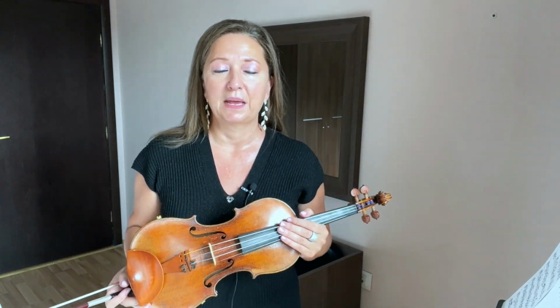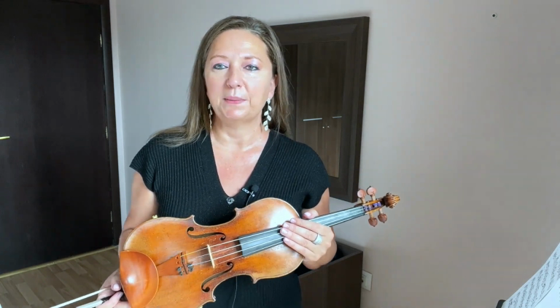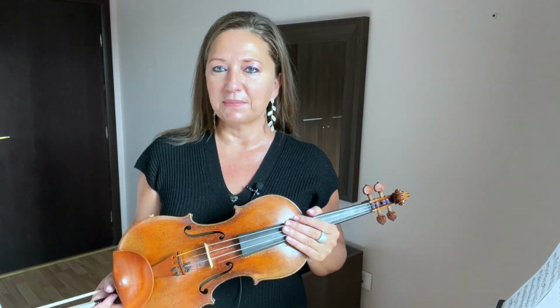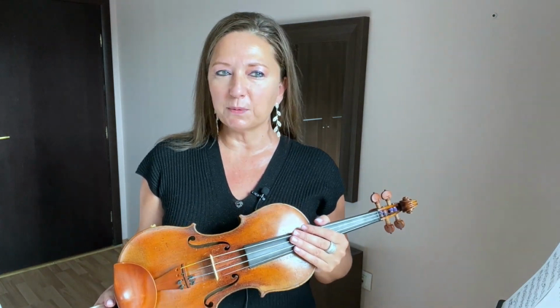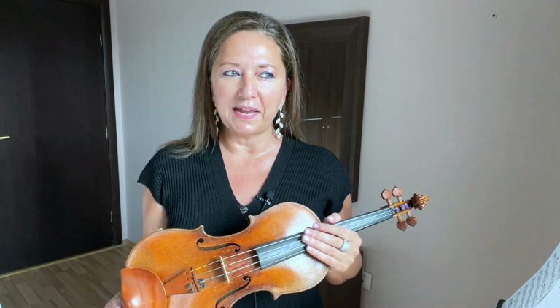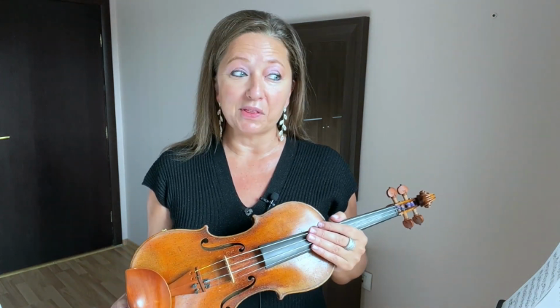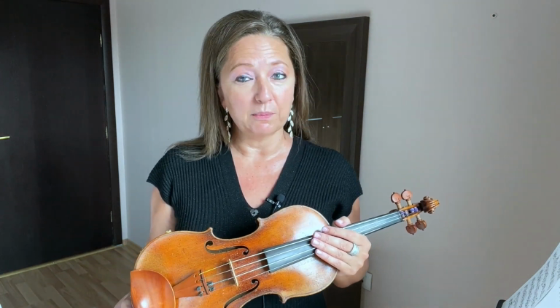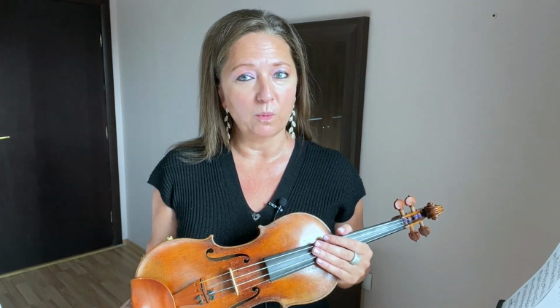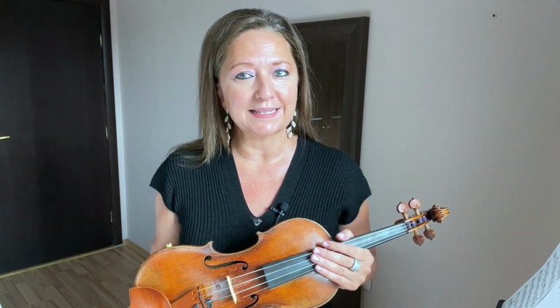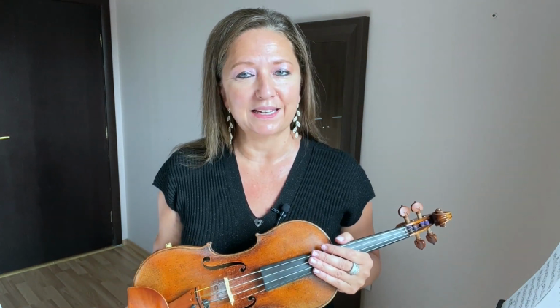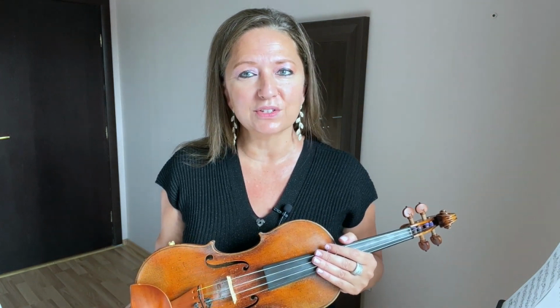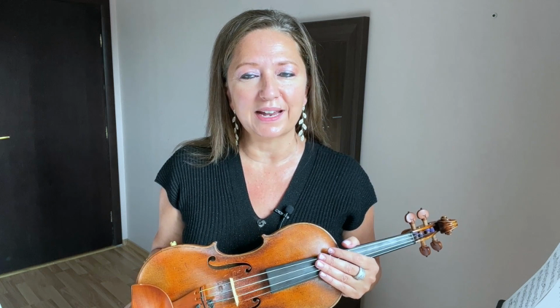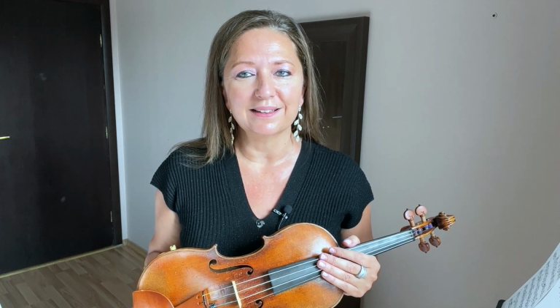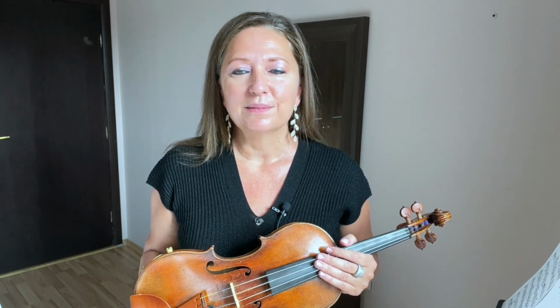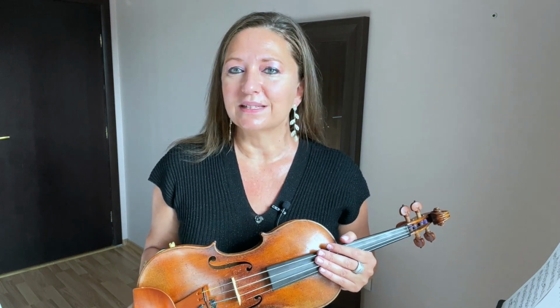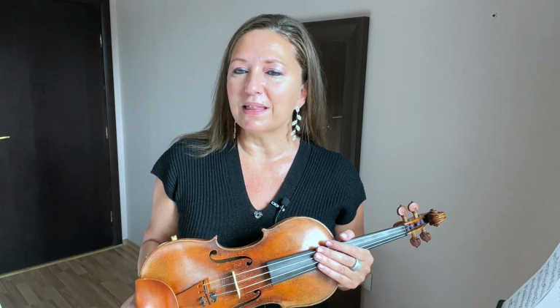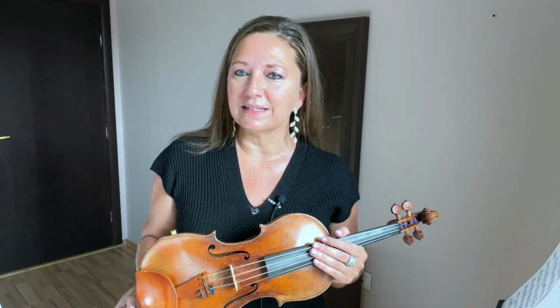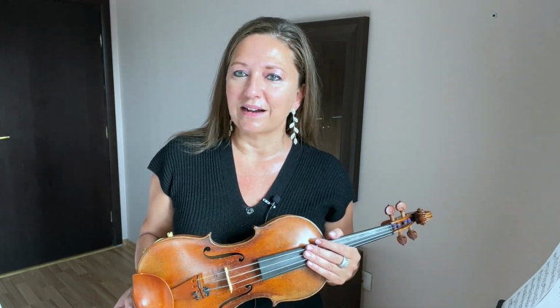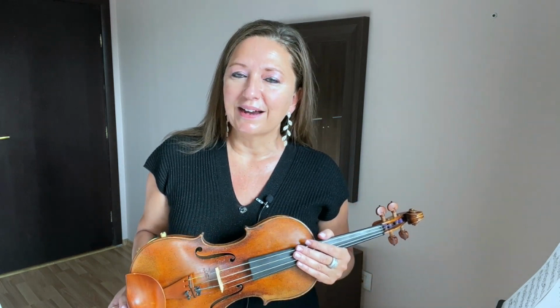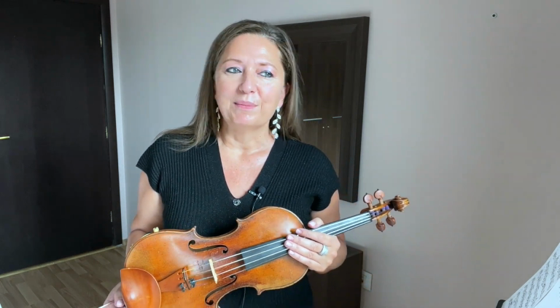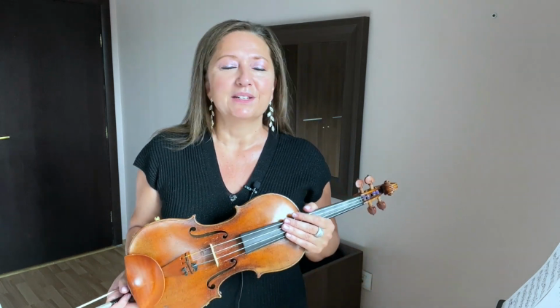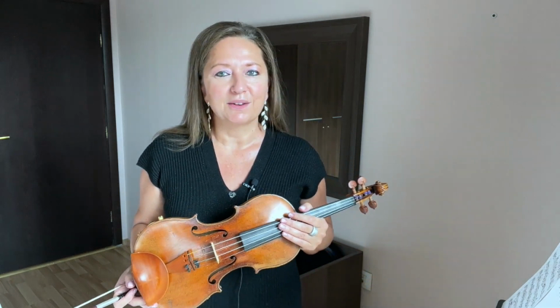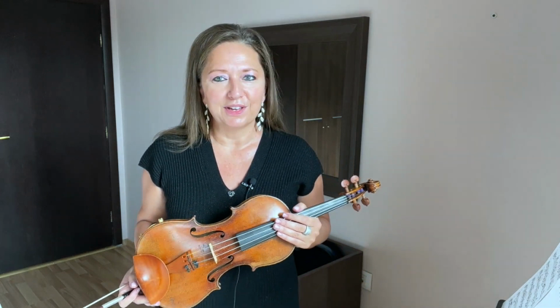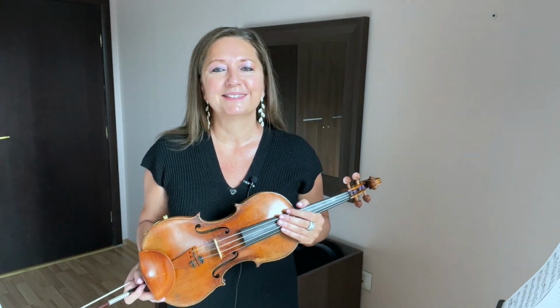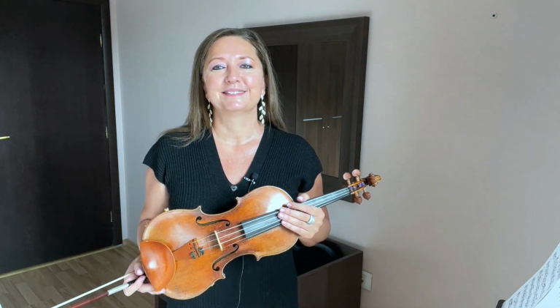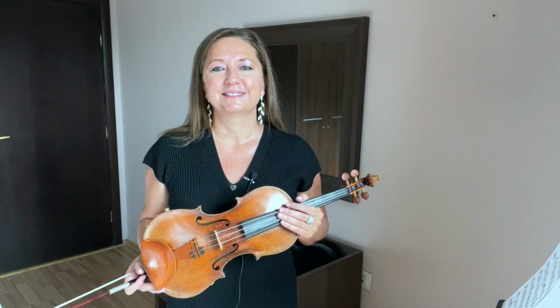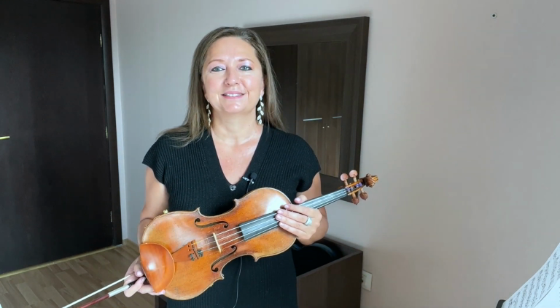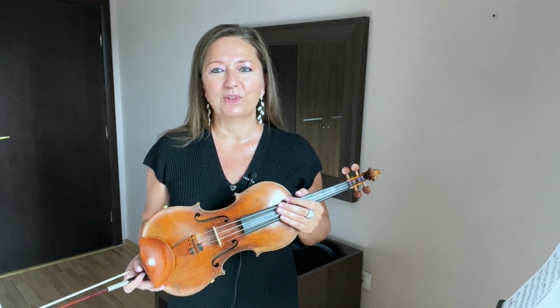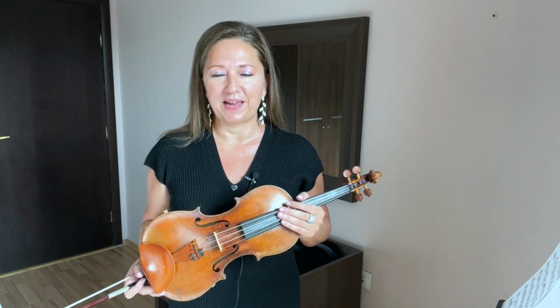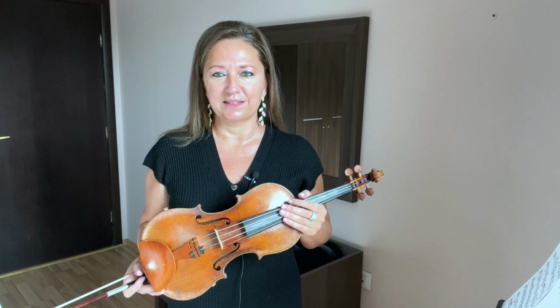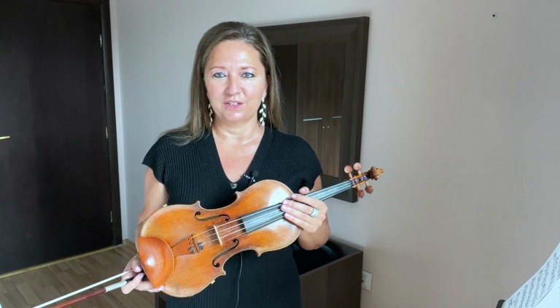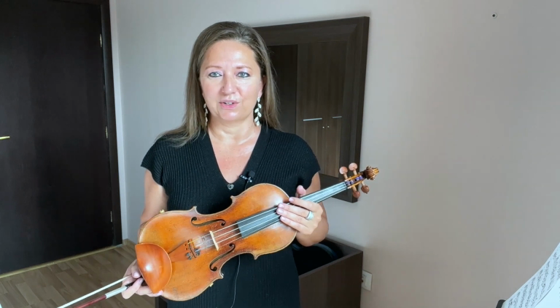Maybe sometimes we want to have a little bit more weight on one string because the melody is there, but in general we are balanced on the two strings.